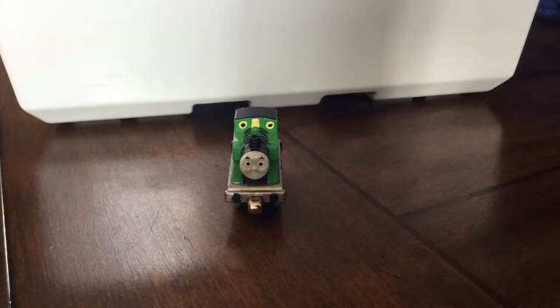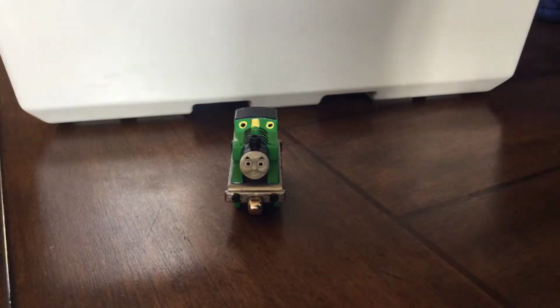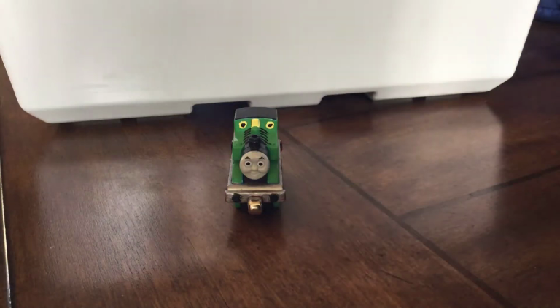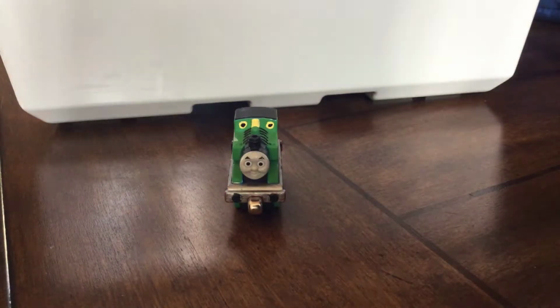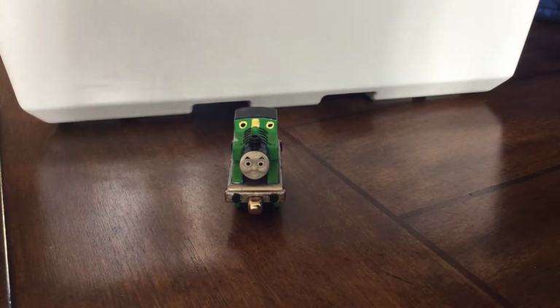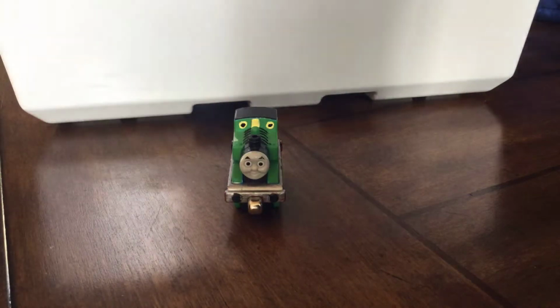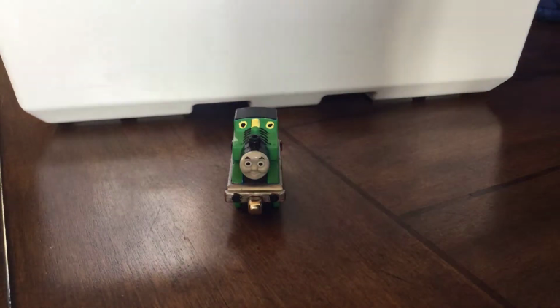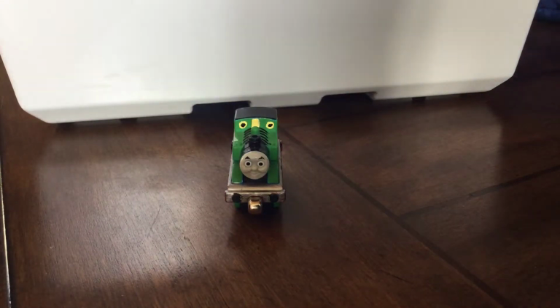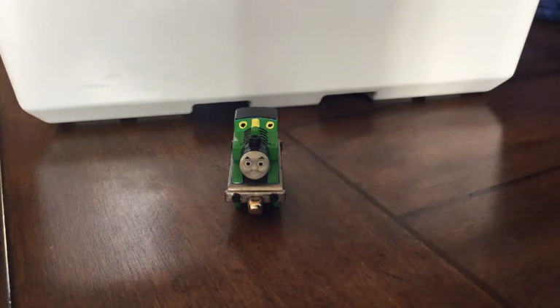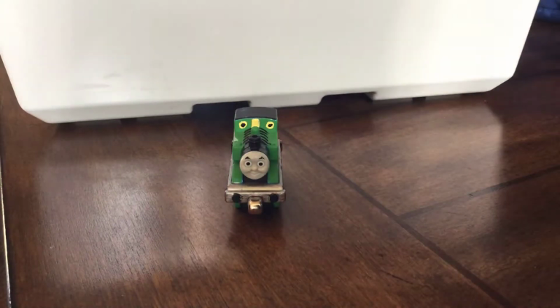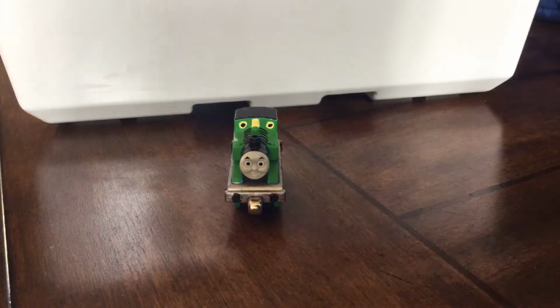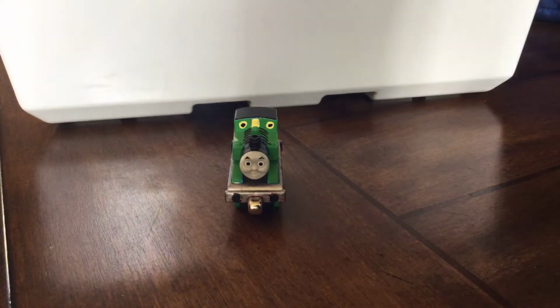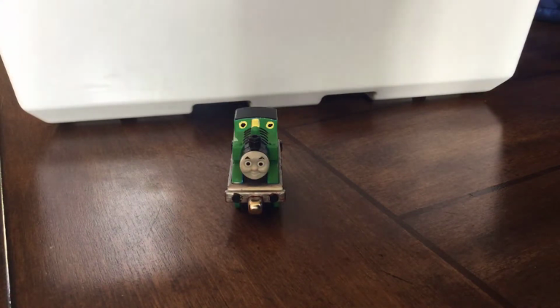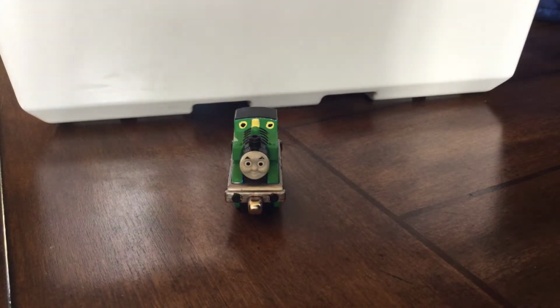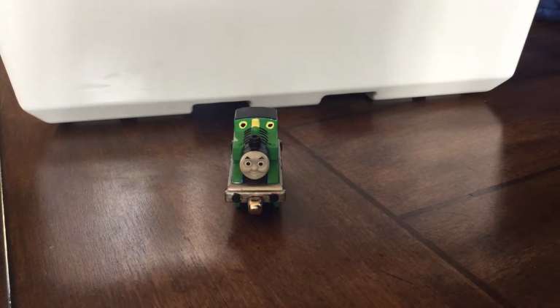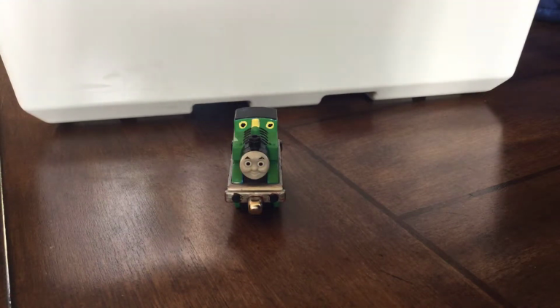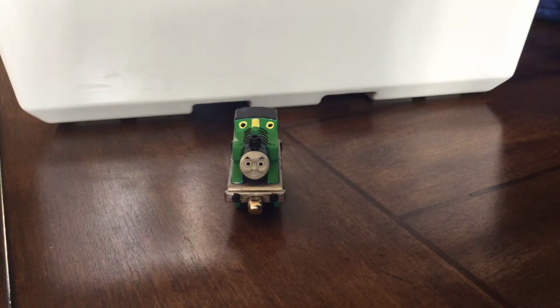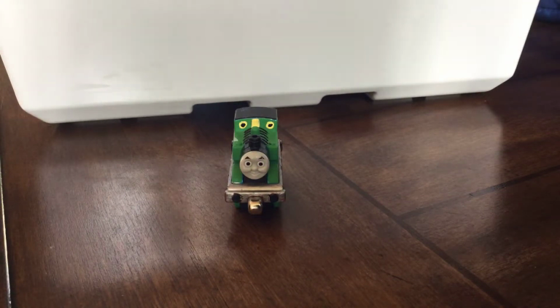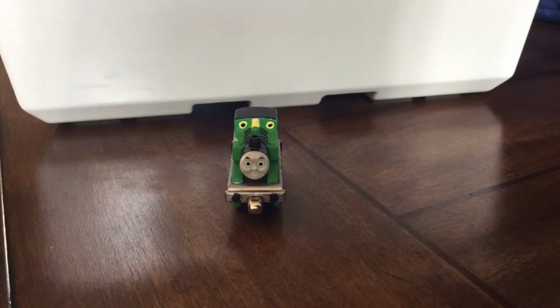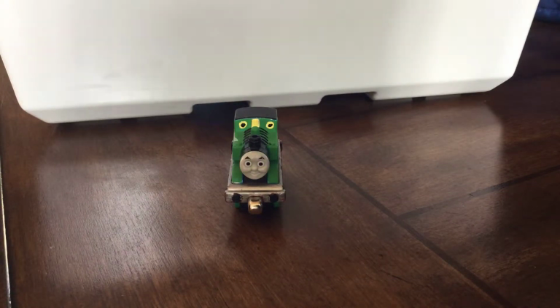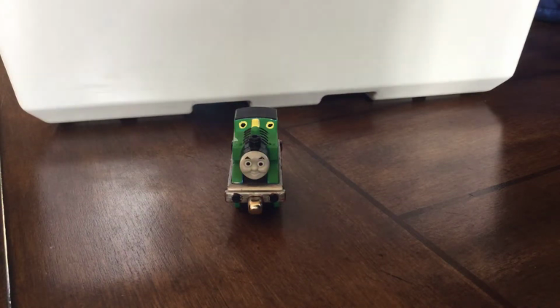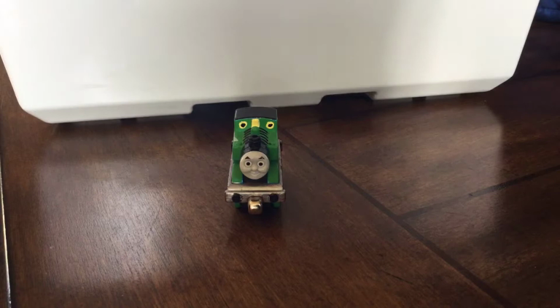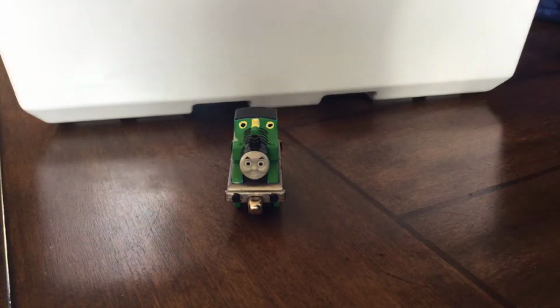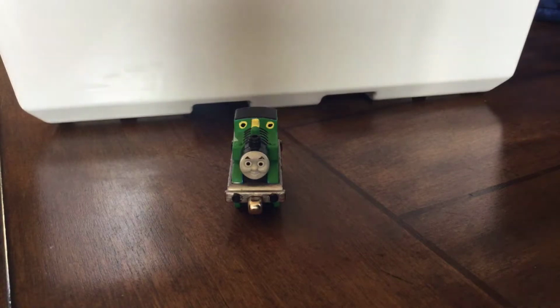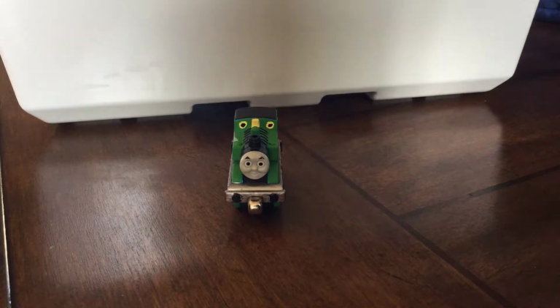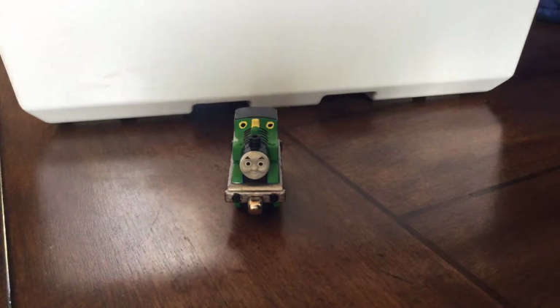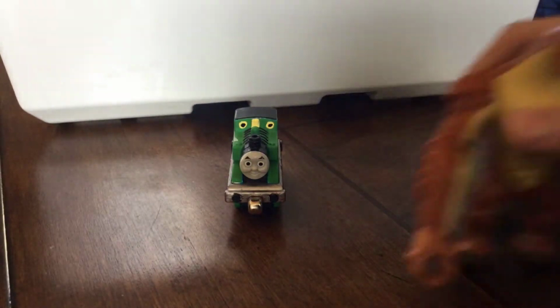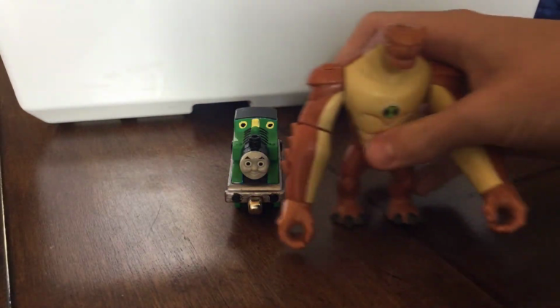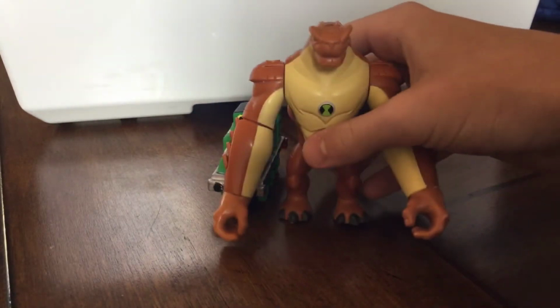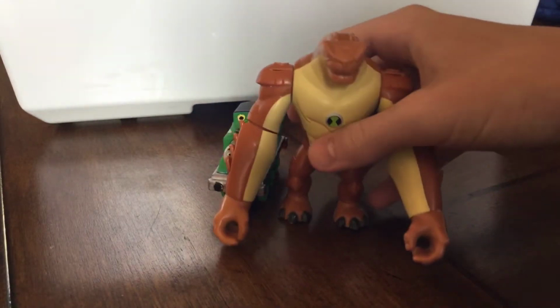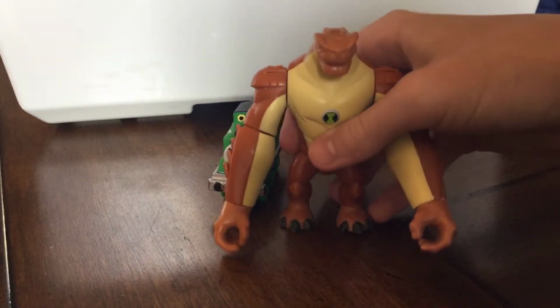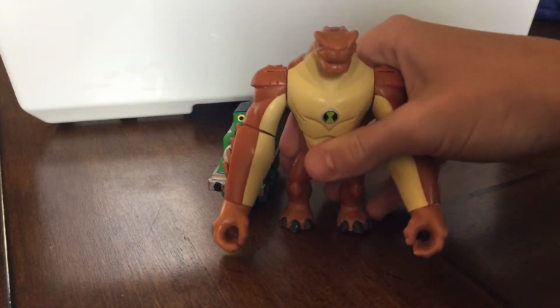Hey guys, it's Luke Olsen Official here. It came! Something I ordered from eBay! Okay, this is the one I've wanted for a while now. It's Humongousaur!